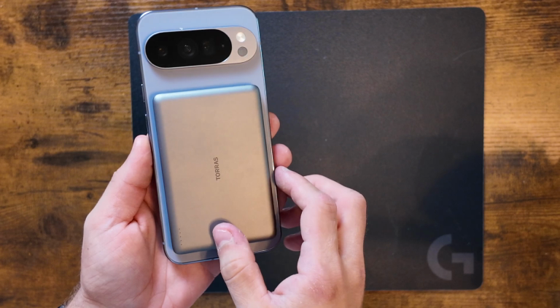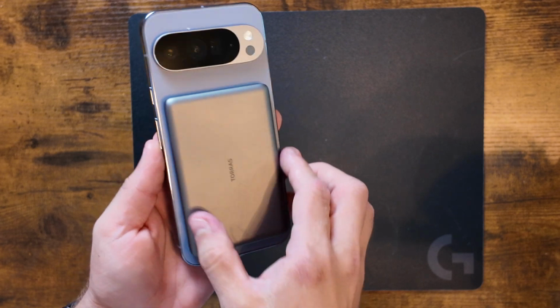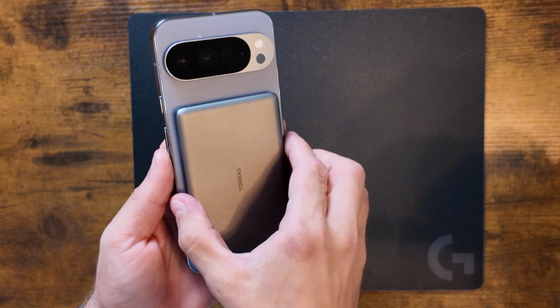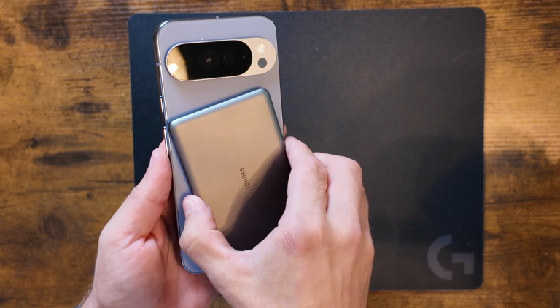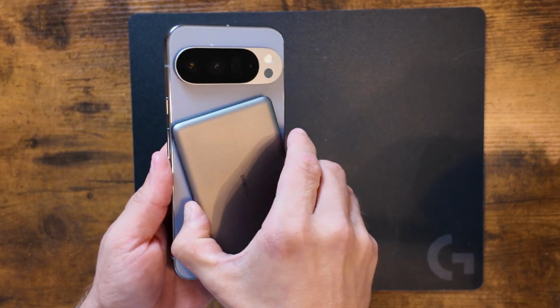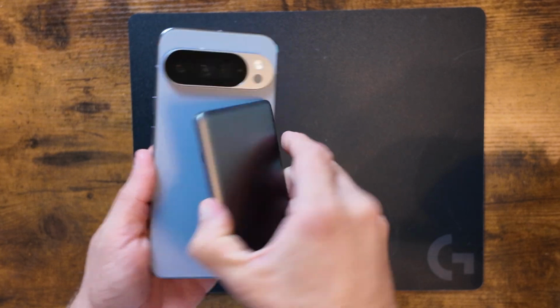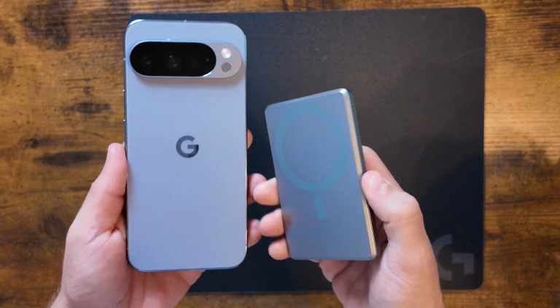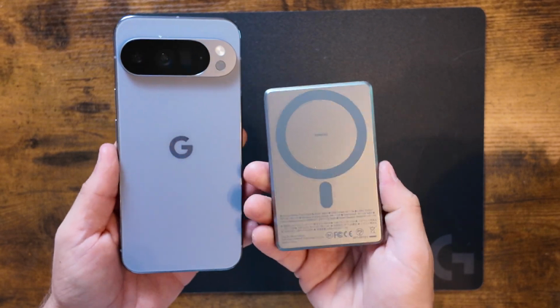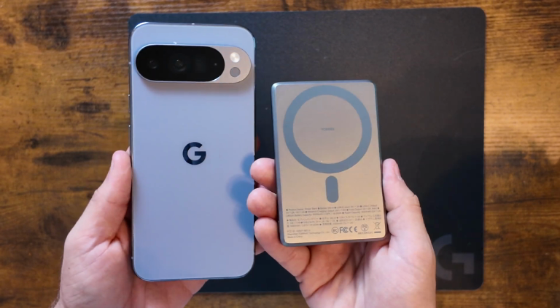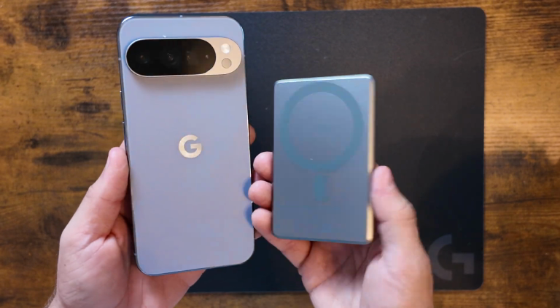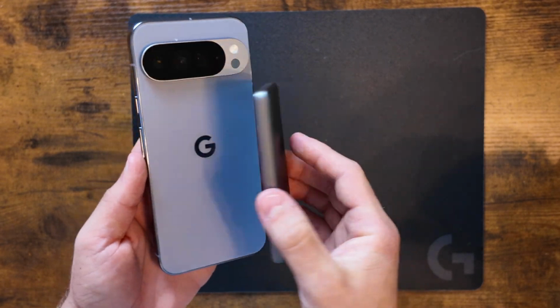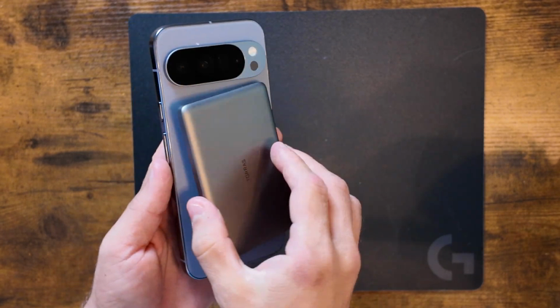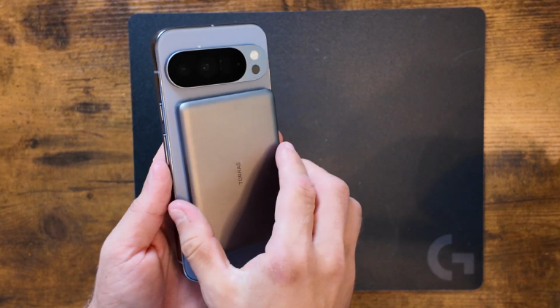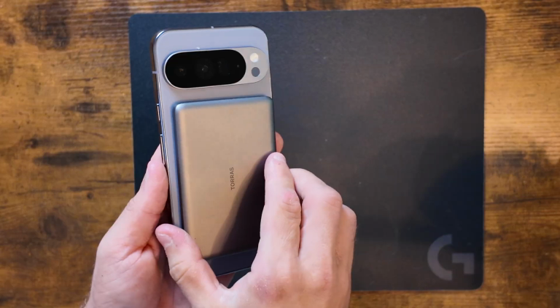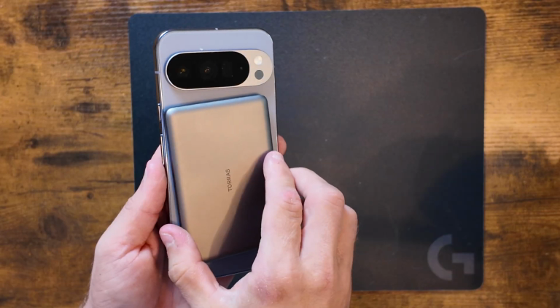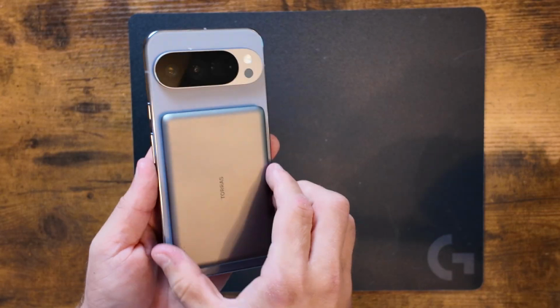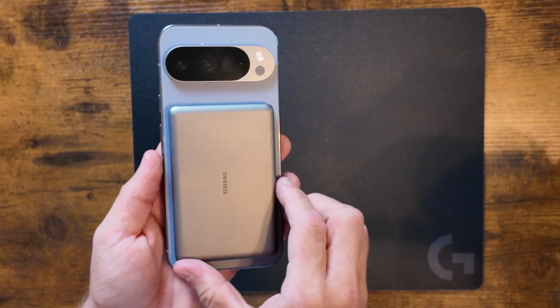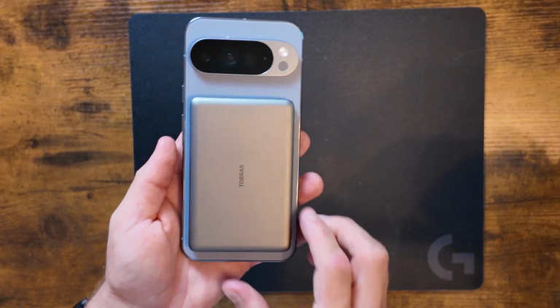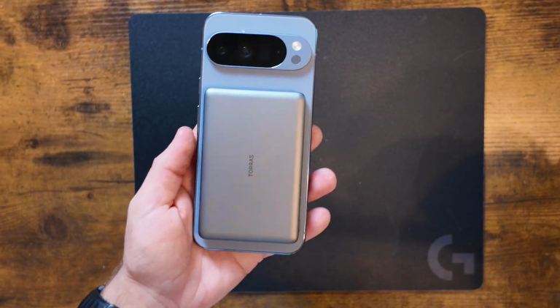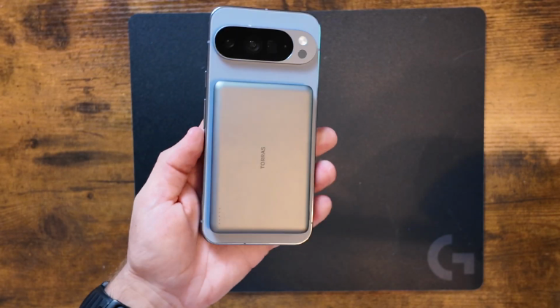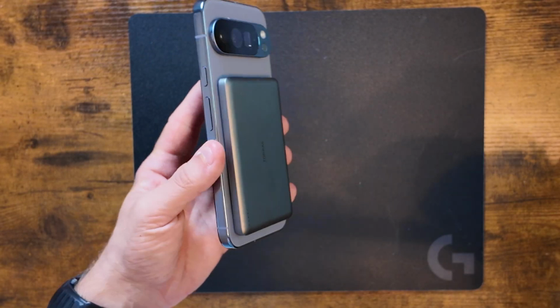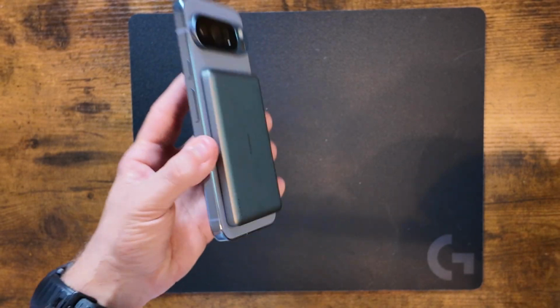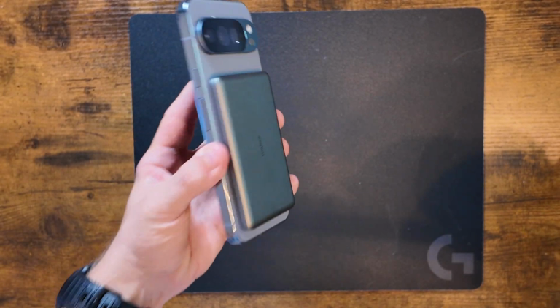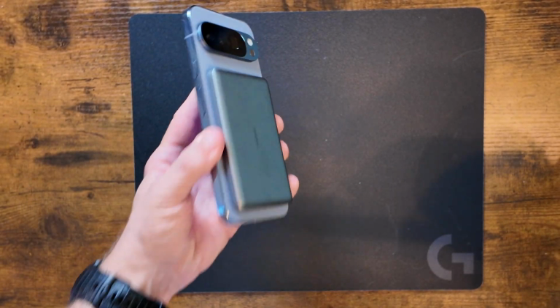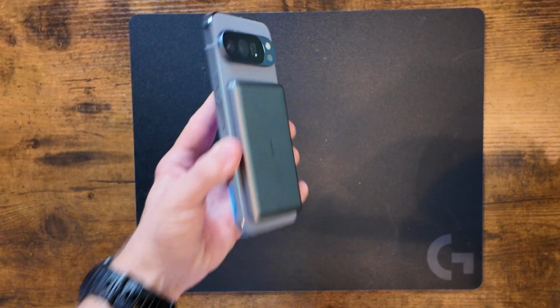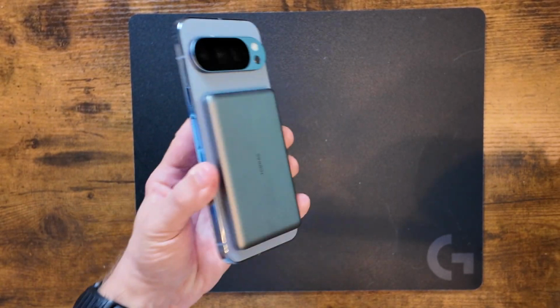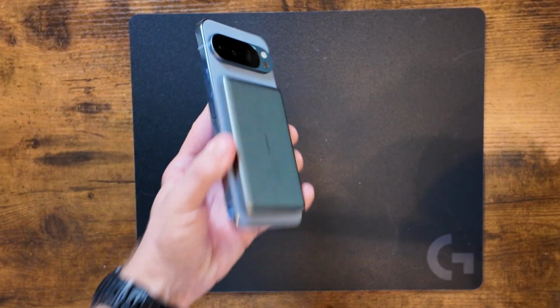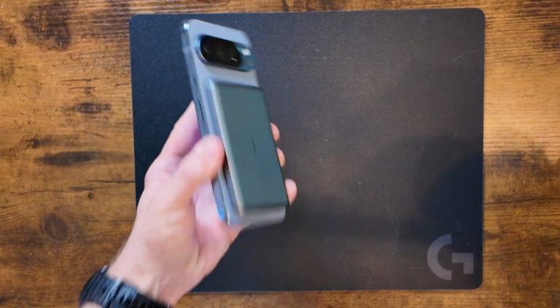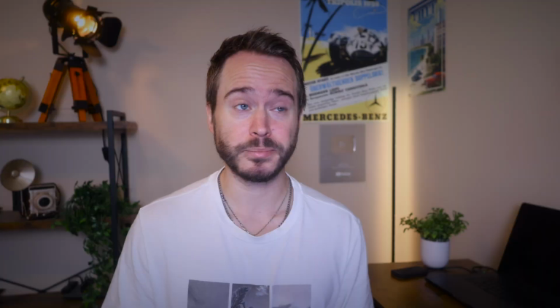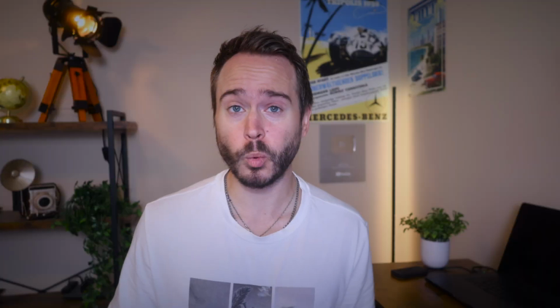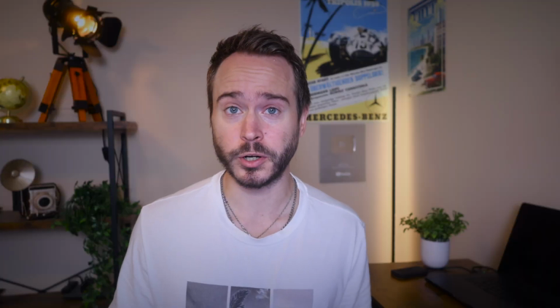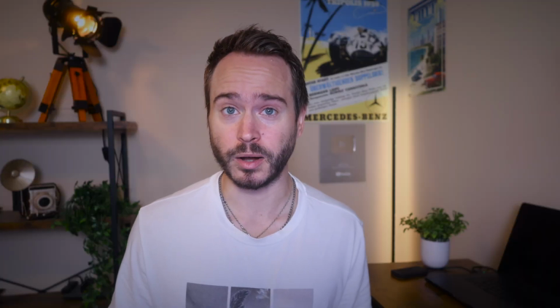Big news if you're thinking about the new Pixel 10. Starting at just 200 charge cycles in, Google steps in and limits your battery's voltage and charging speeds, and there's no way to turn it off.